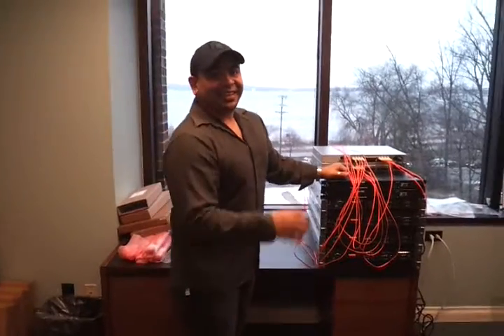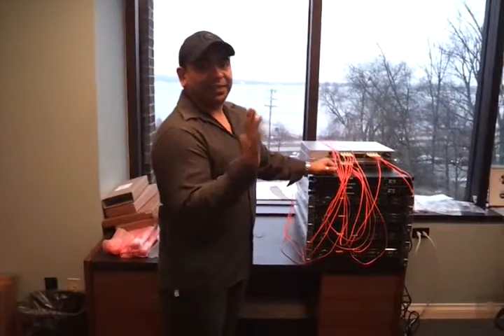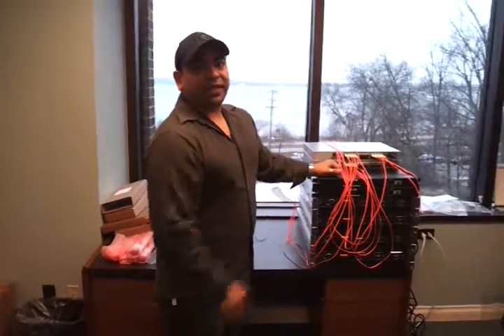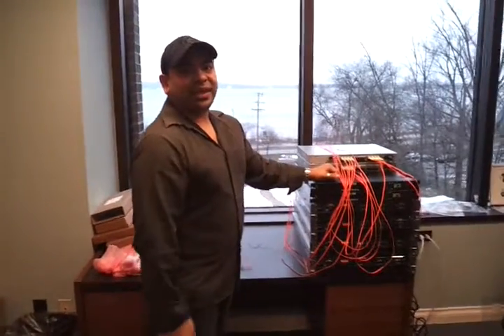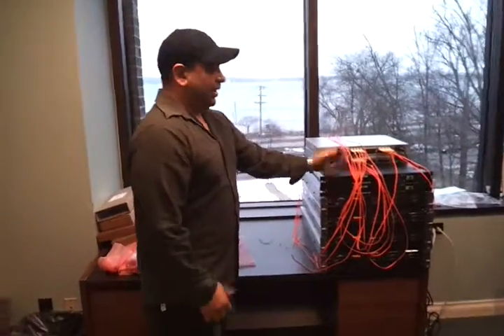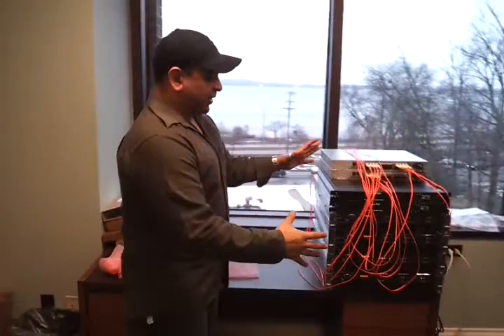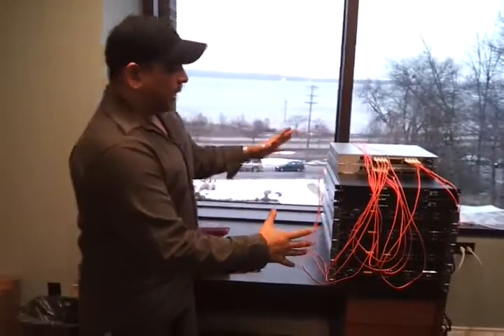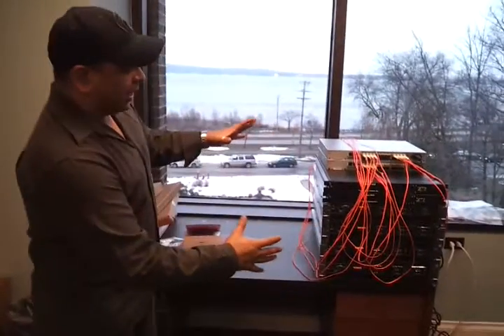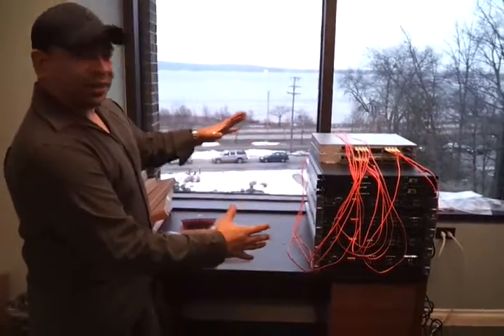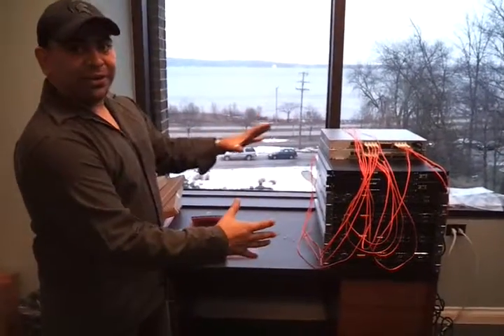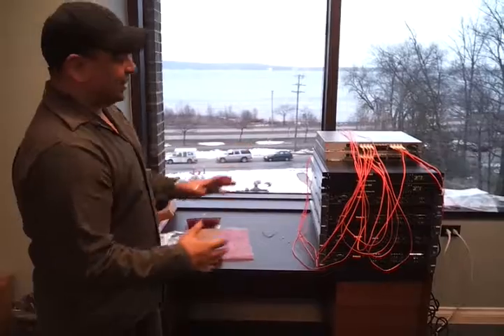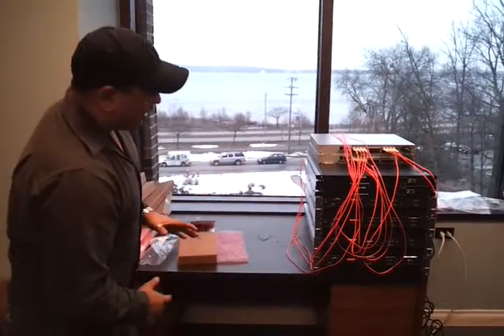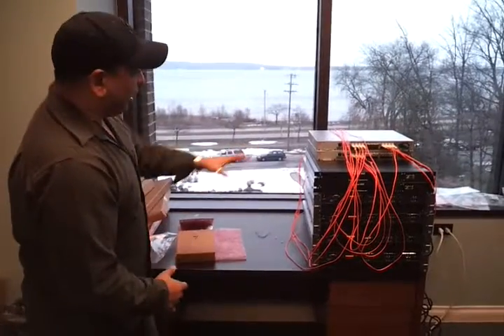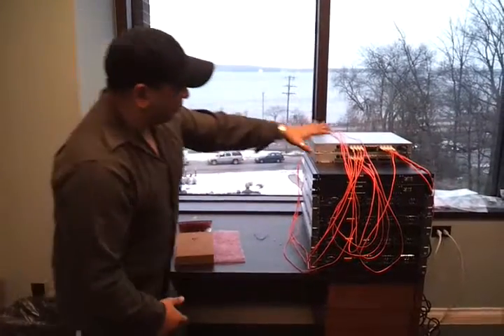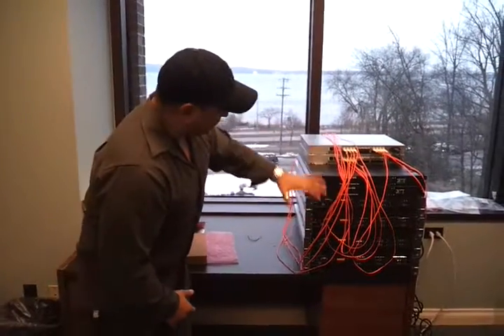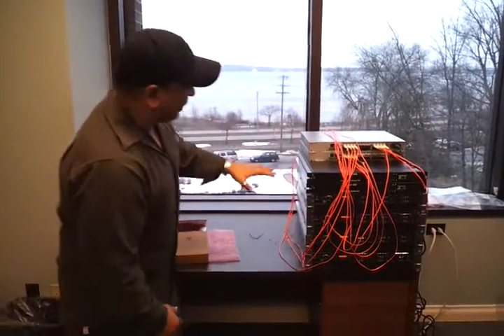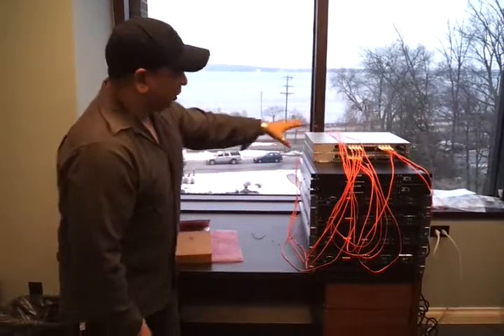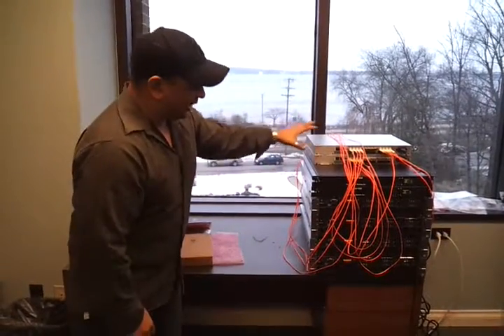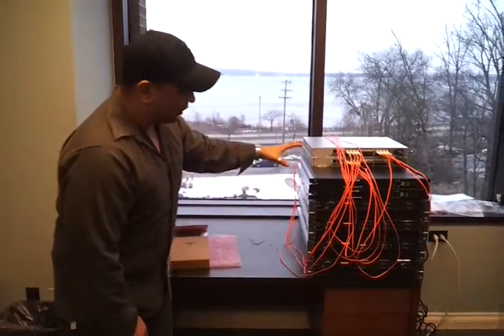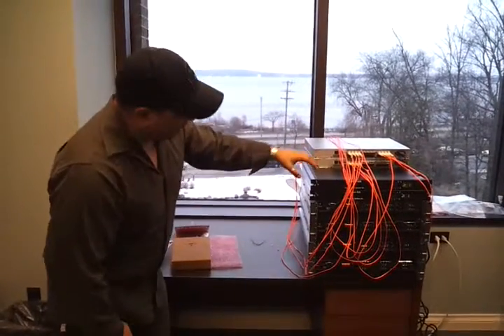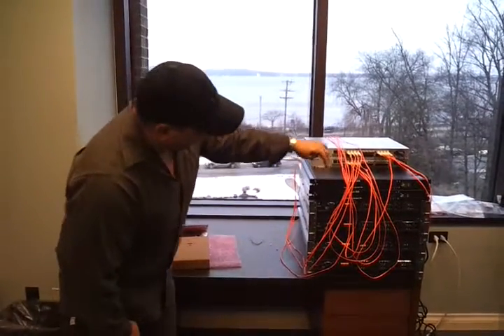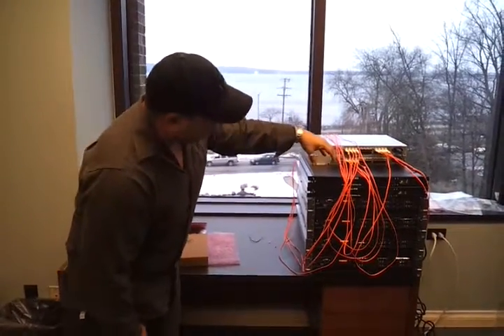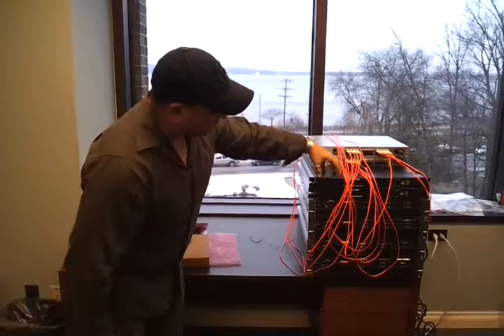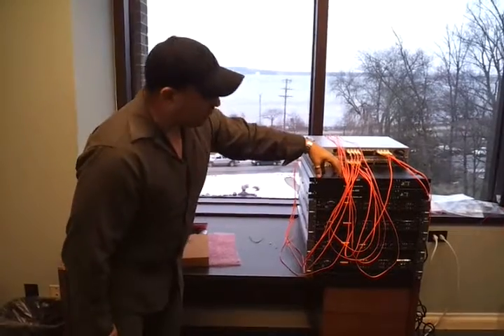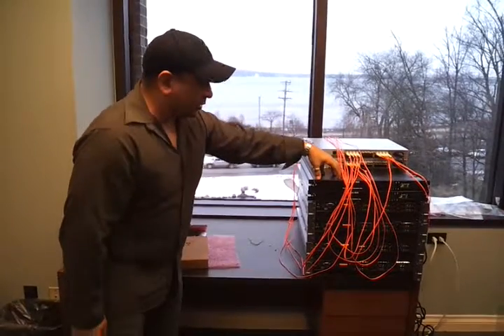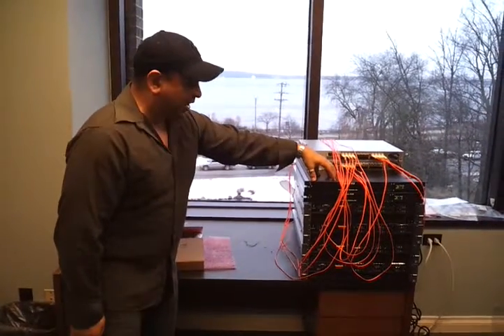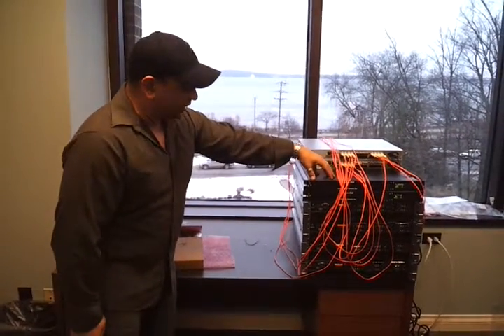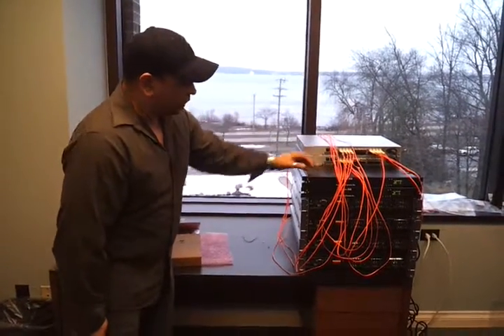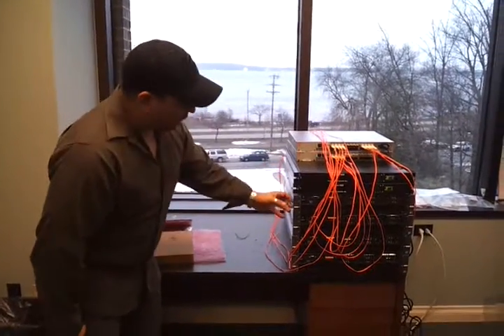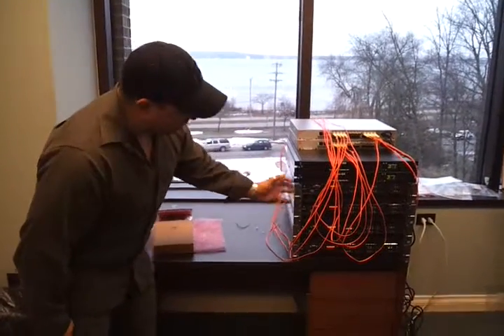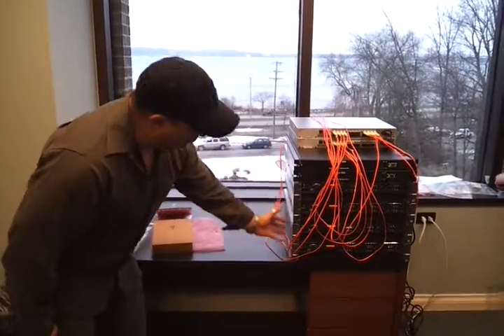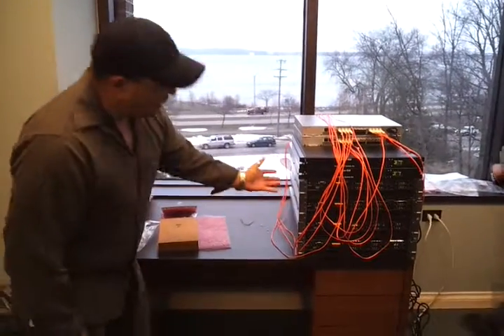Hi, this is Gary from cloudaccess.net. We've turned on our power monster cloud here, and we've got our fiber channel connected here to our Brocade switches. We've got our Texas Memory Systems SAN connected to our compute power here.